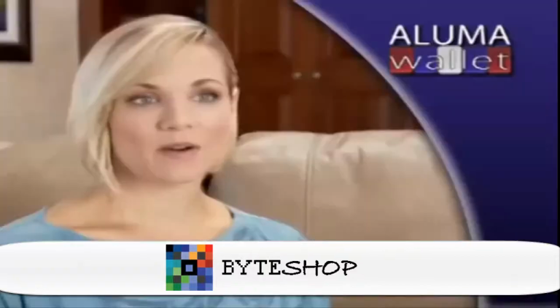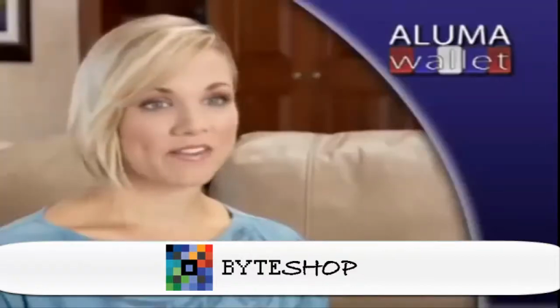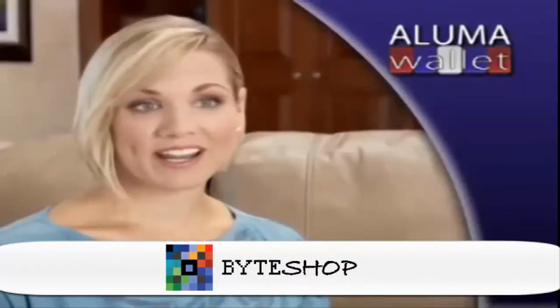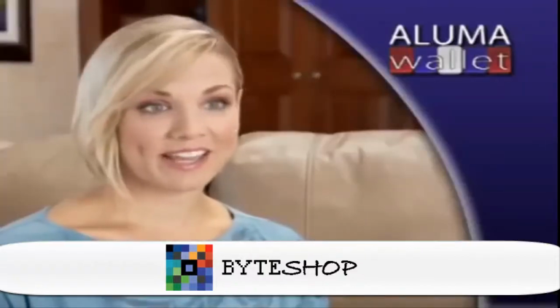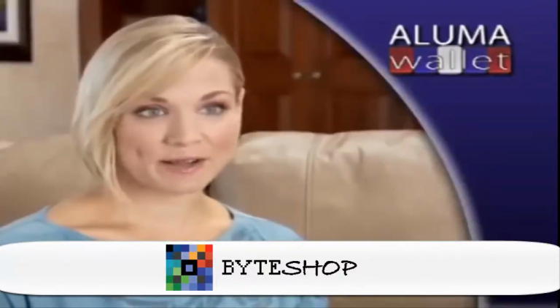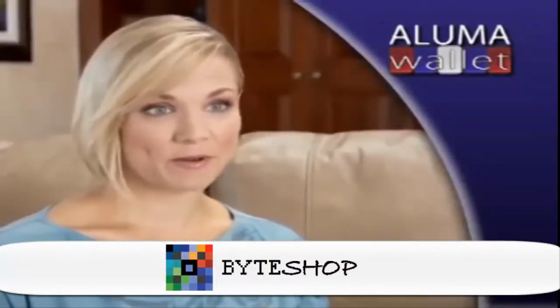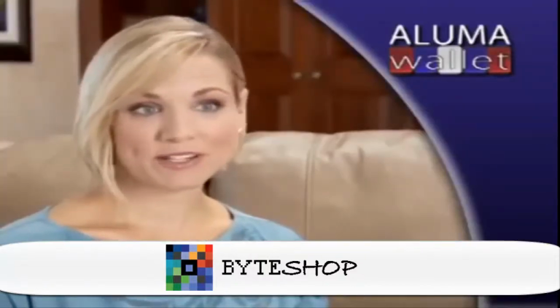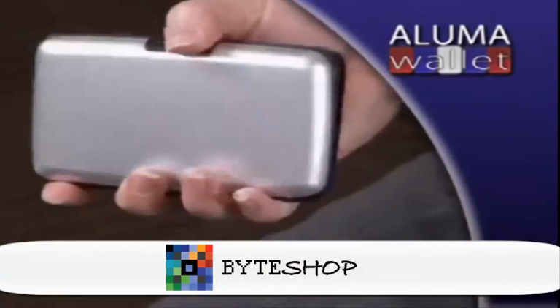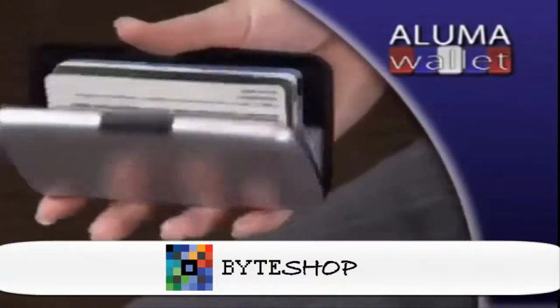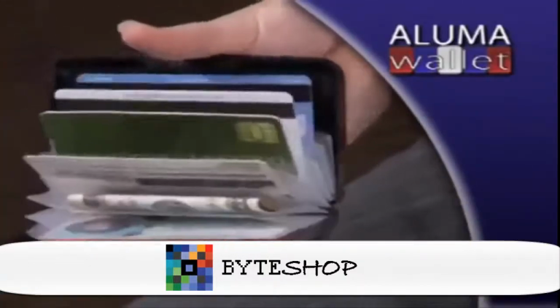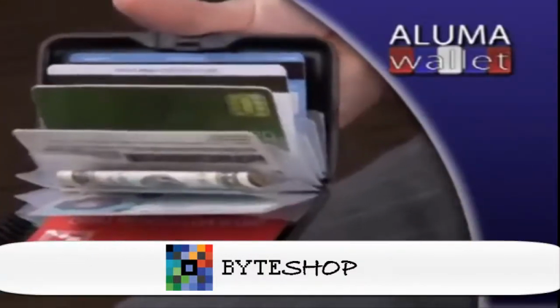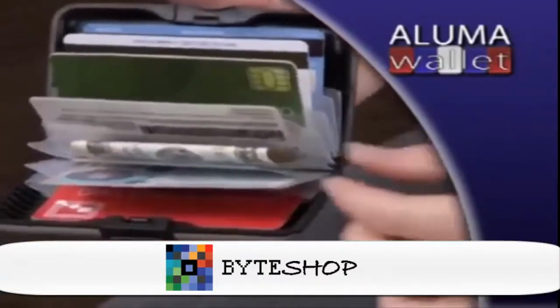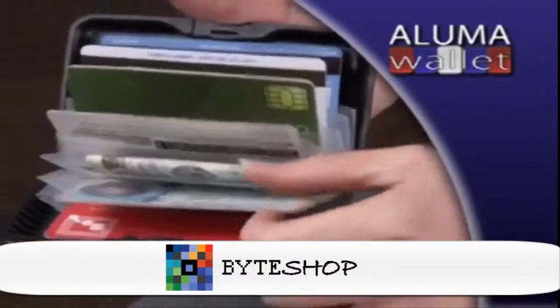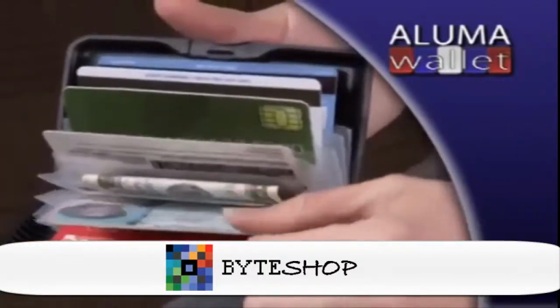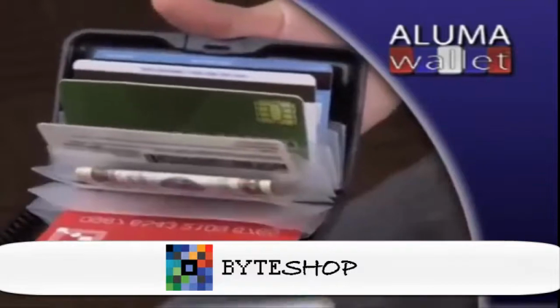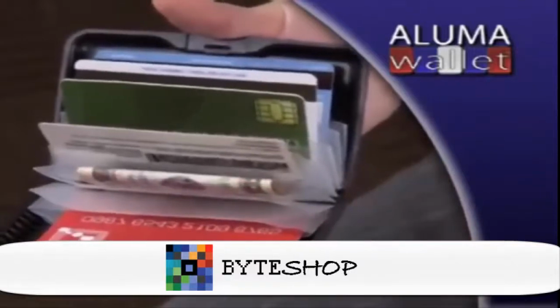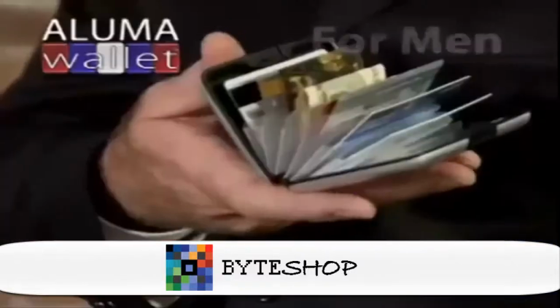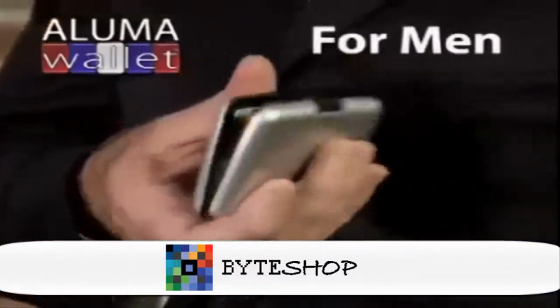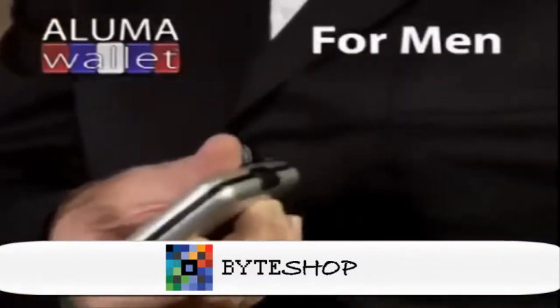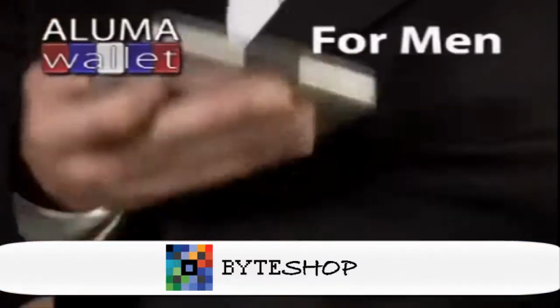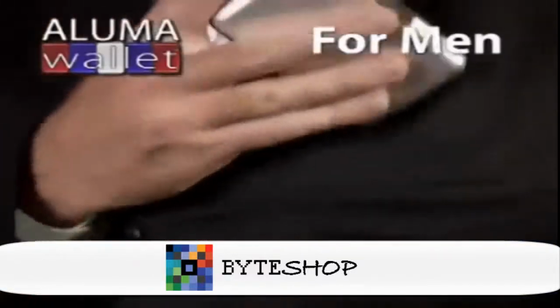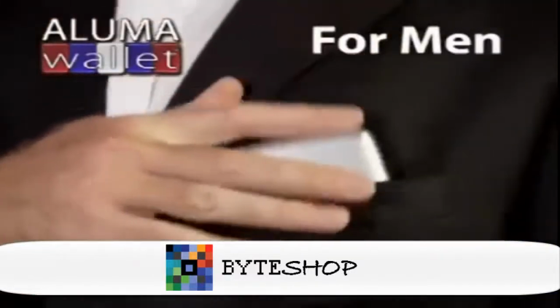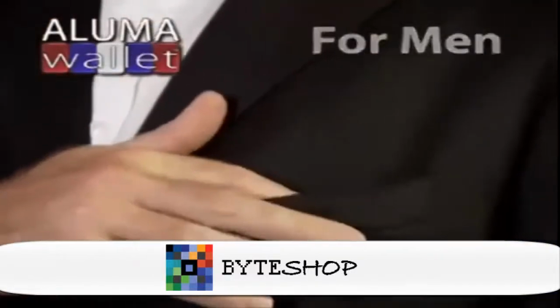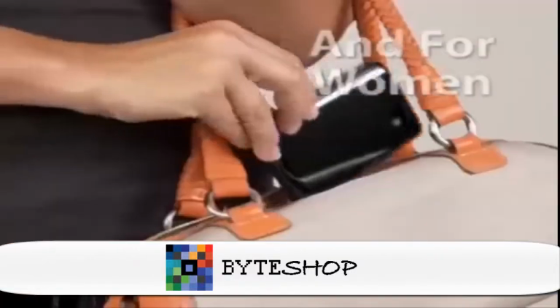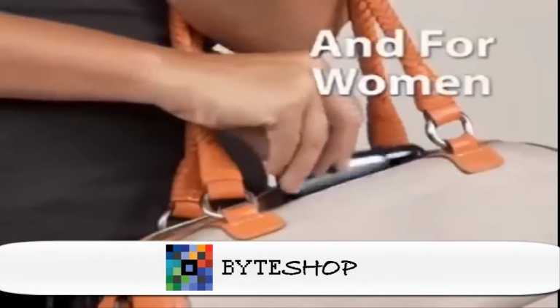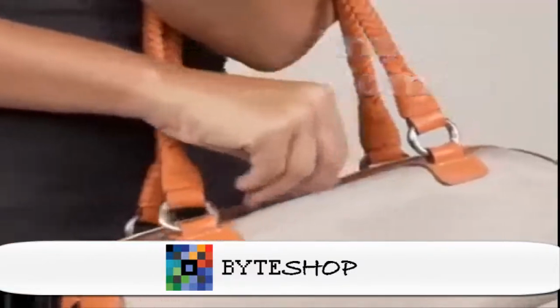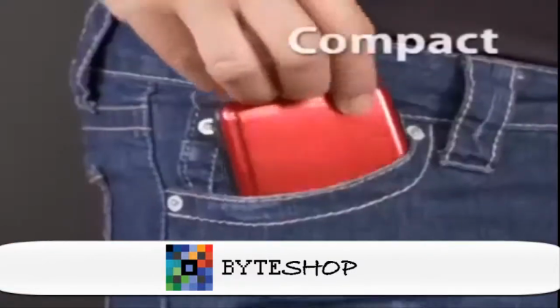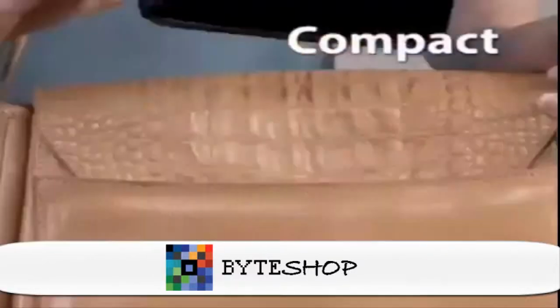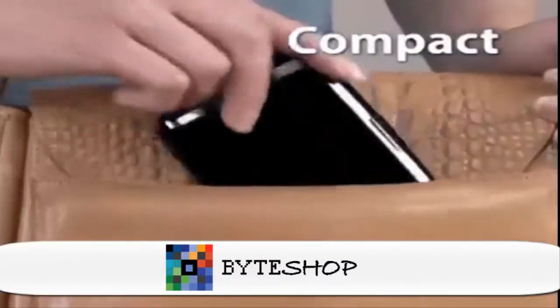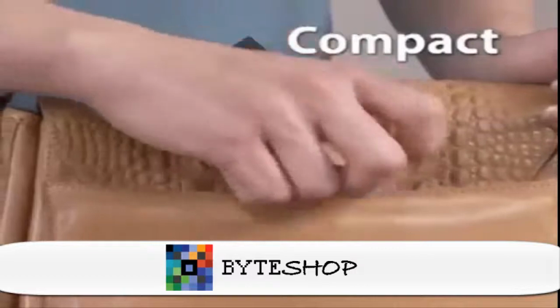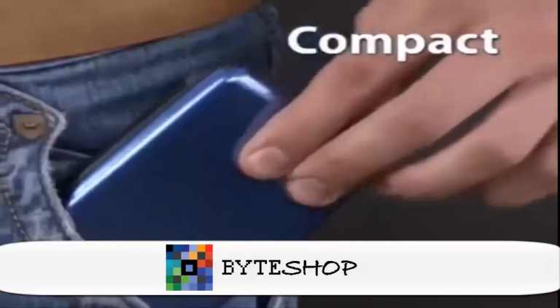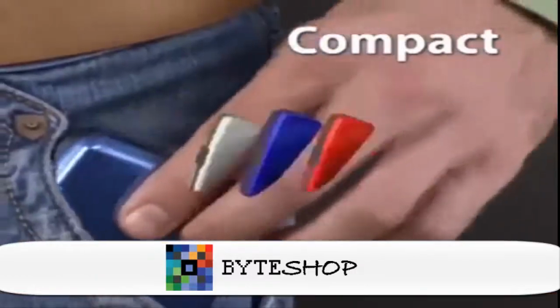It holds everything I need and then some — pictures, credit cards, my driver's license. It's great. A Luma Wallet is the perfect wallet for men and for women, and its compact size fits into any pocket or purse.